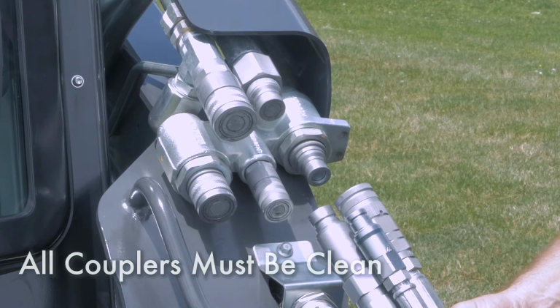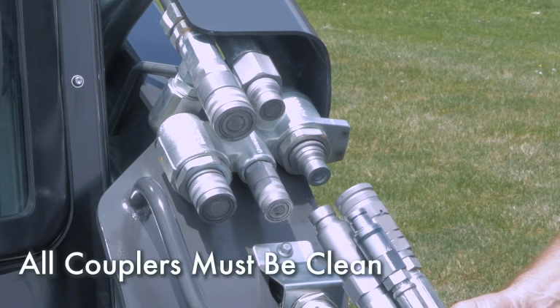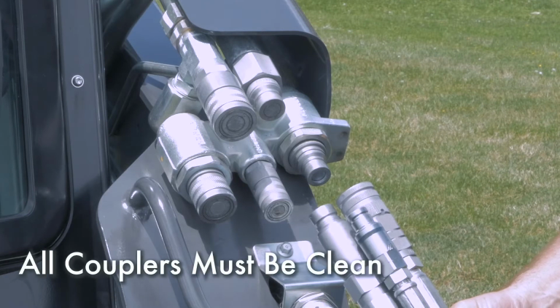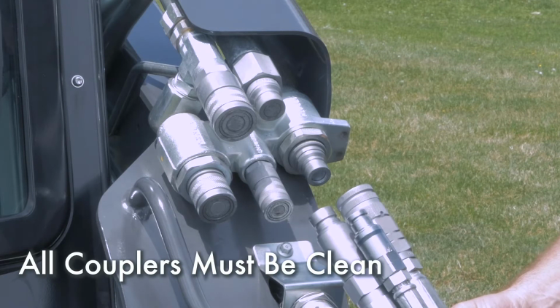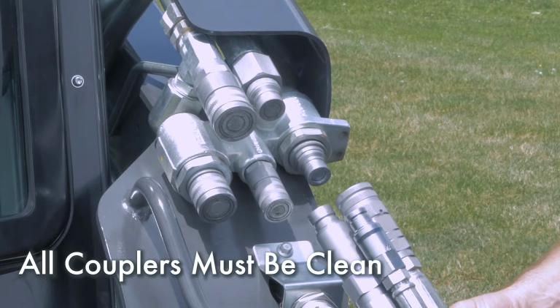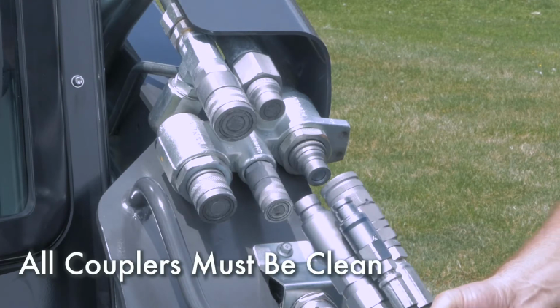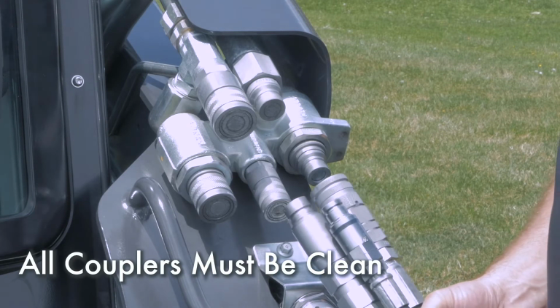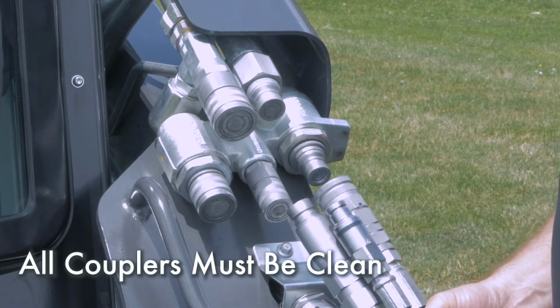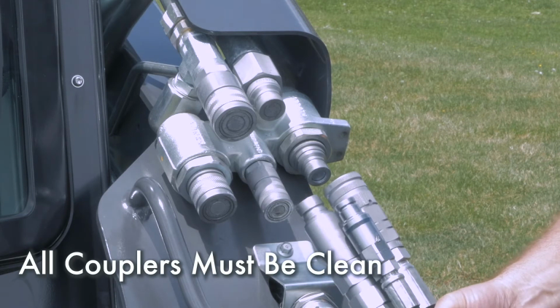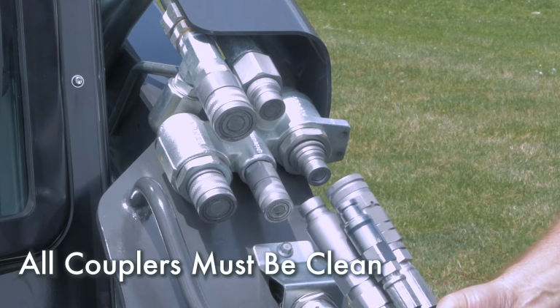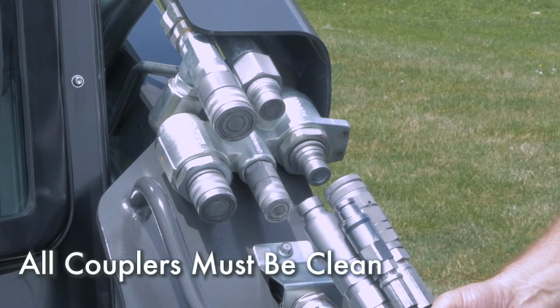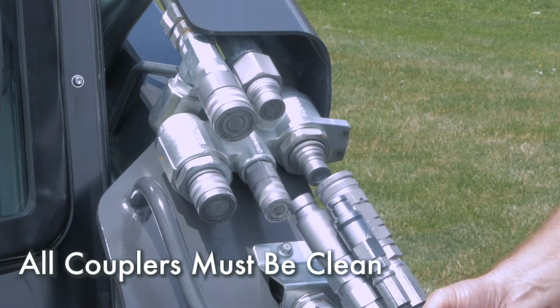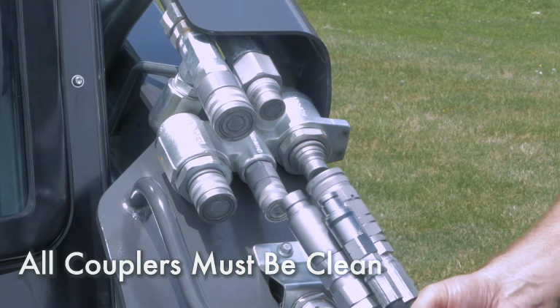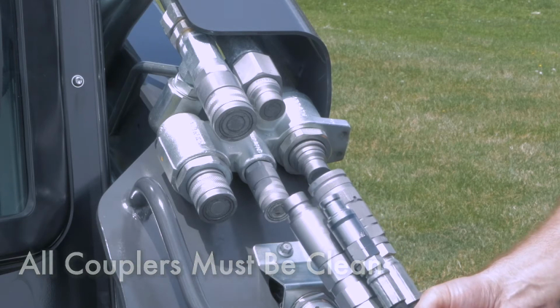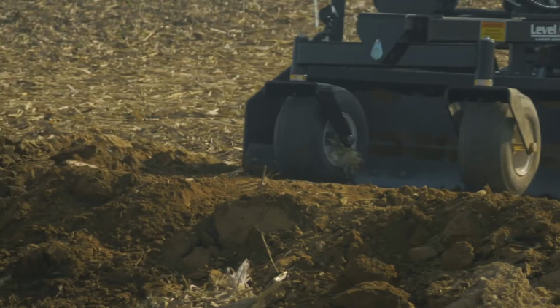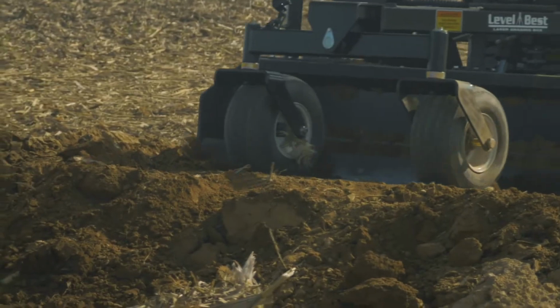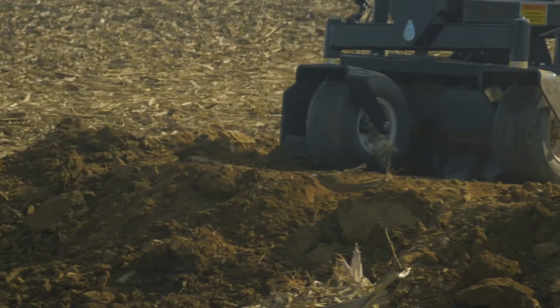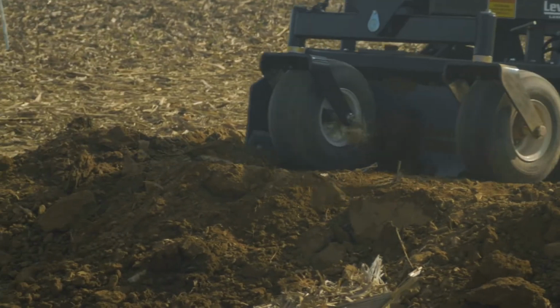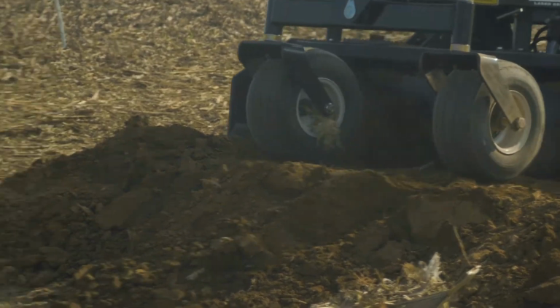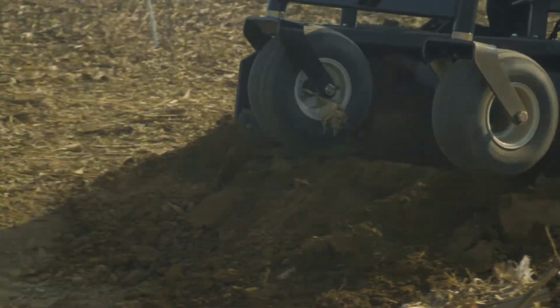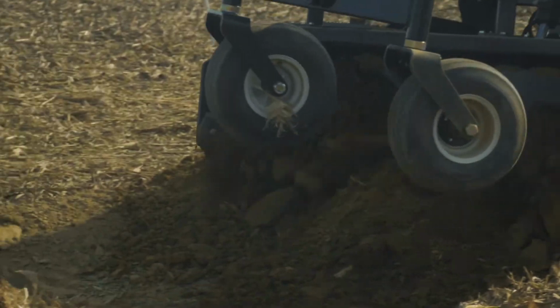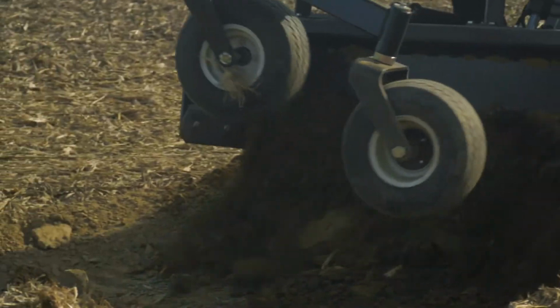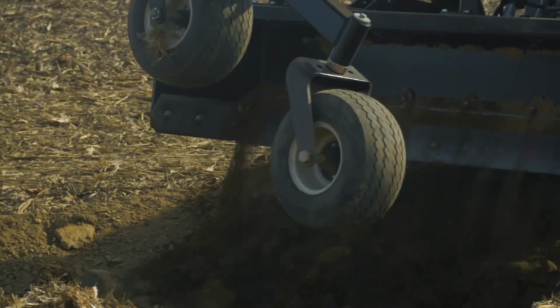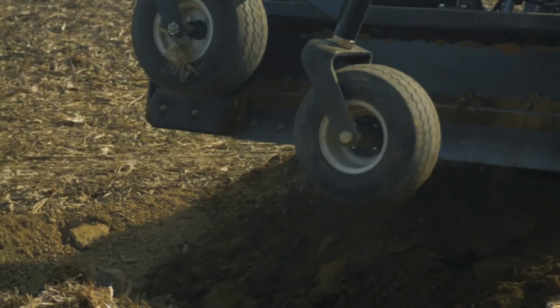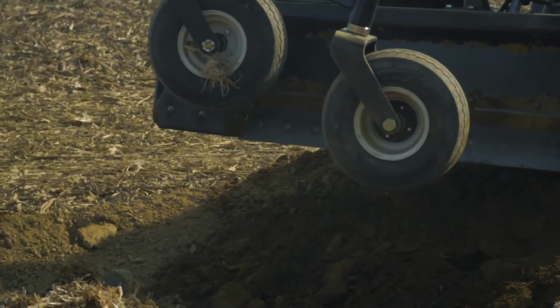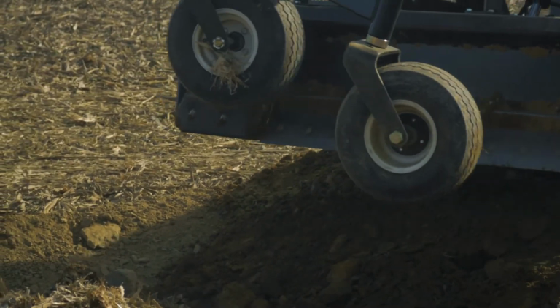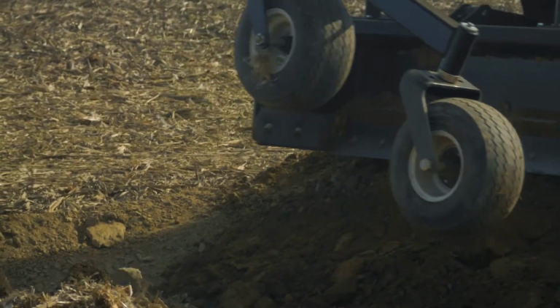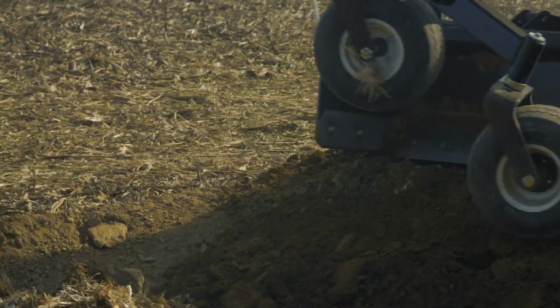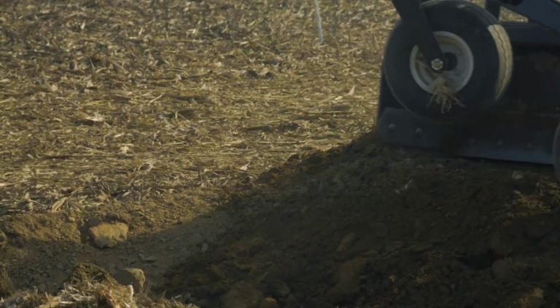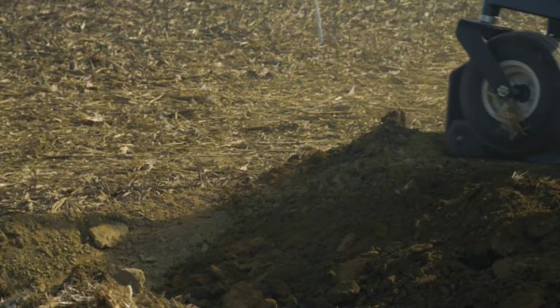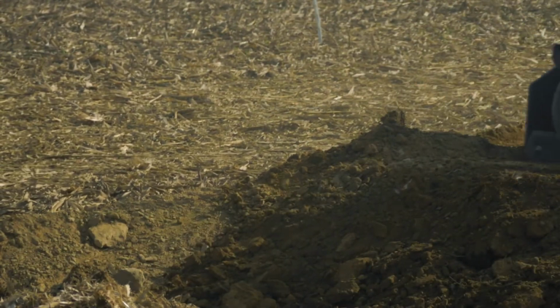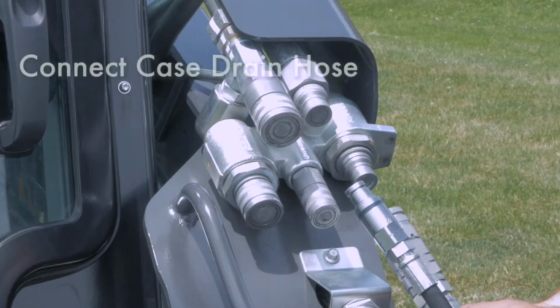Make sure all couplers — both on the grading box hoses and on the loader — are wiped clean and dirt free. Dirt is the leading cause of hydraulic failure and can easily enter a system through the coupler connection process.